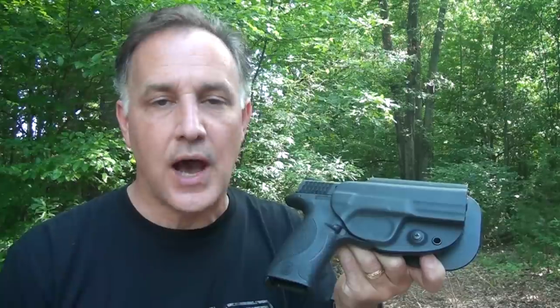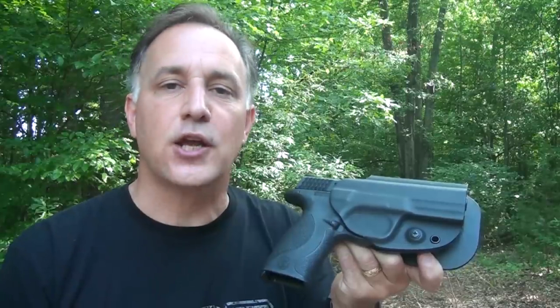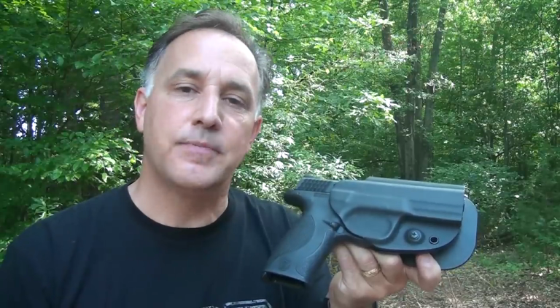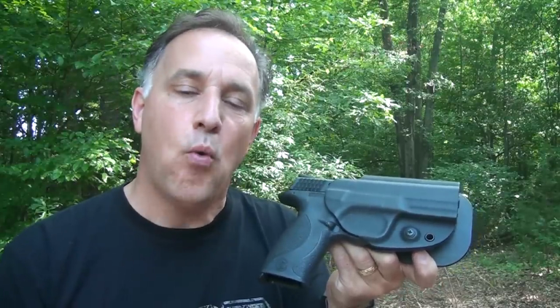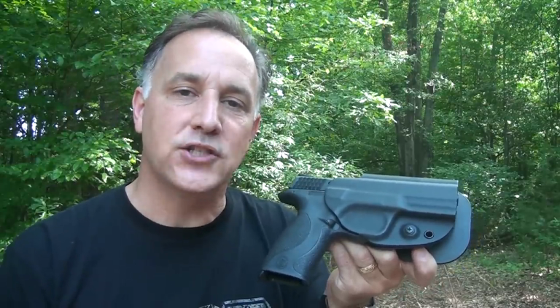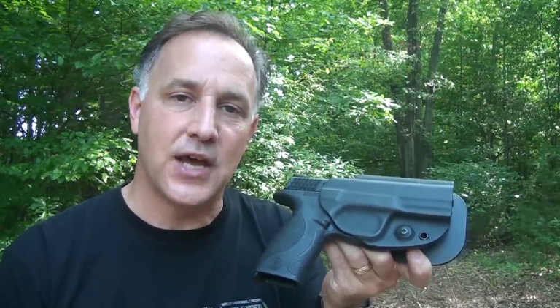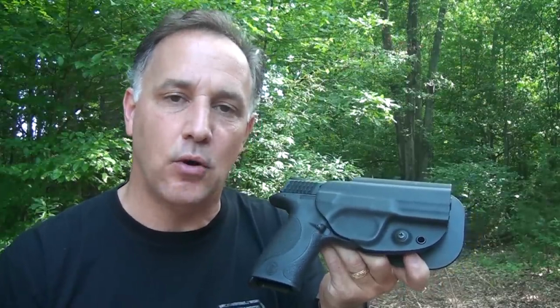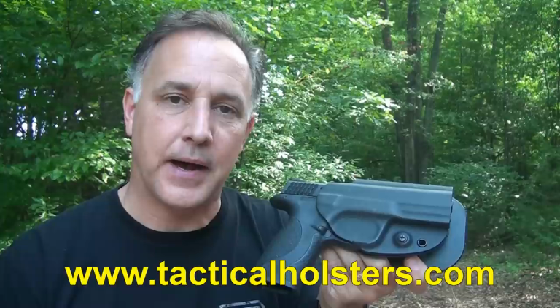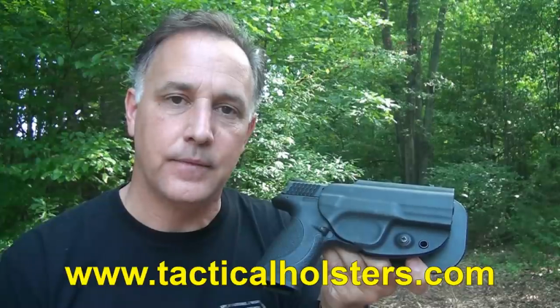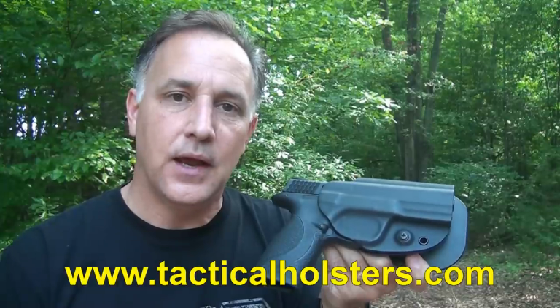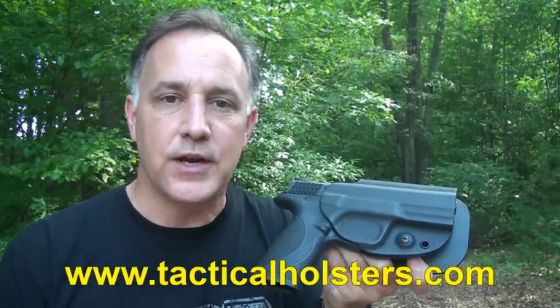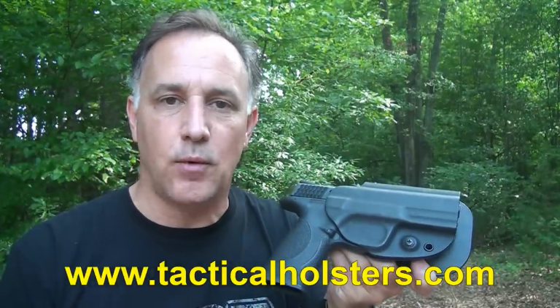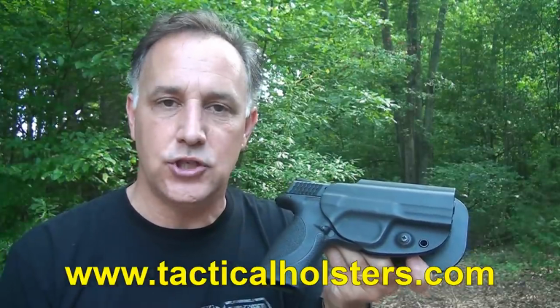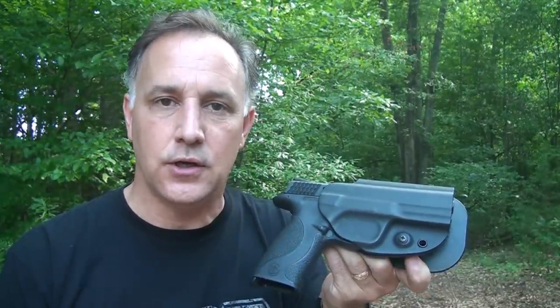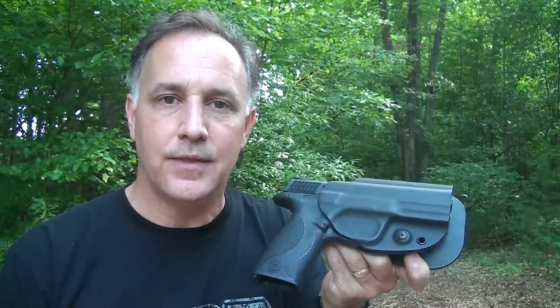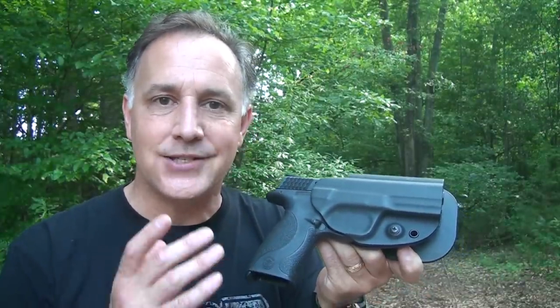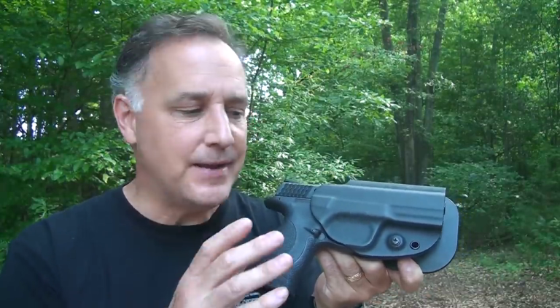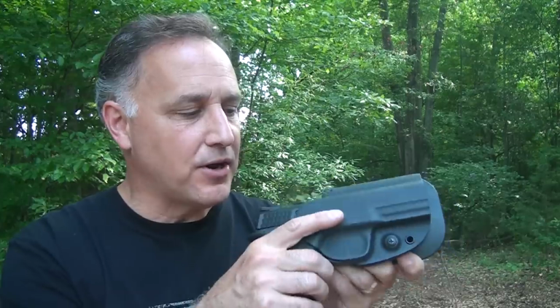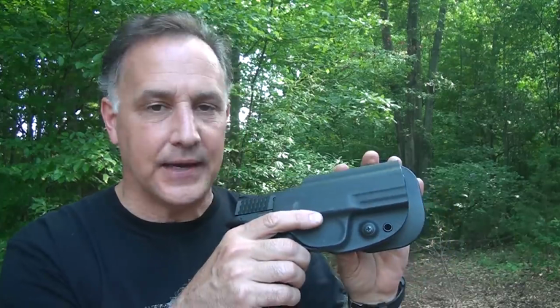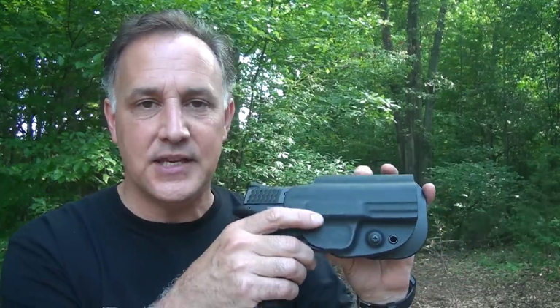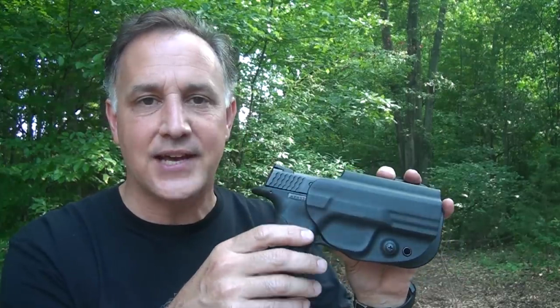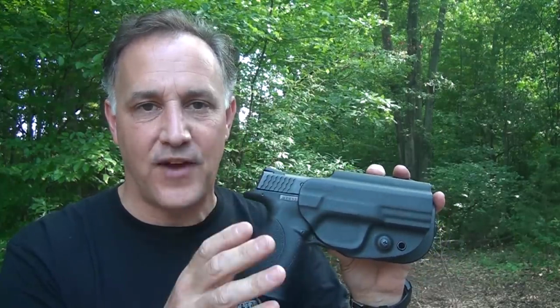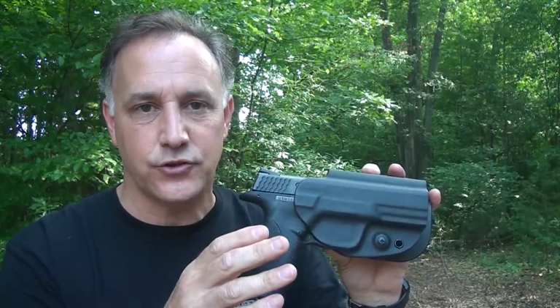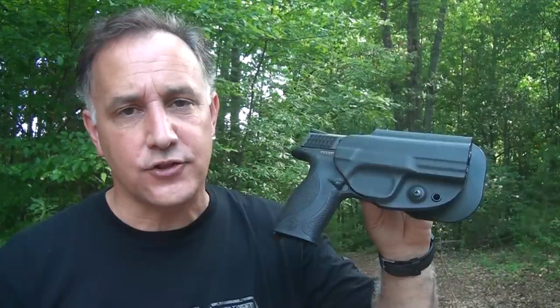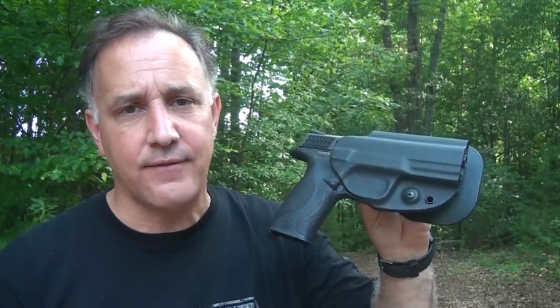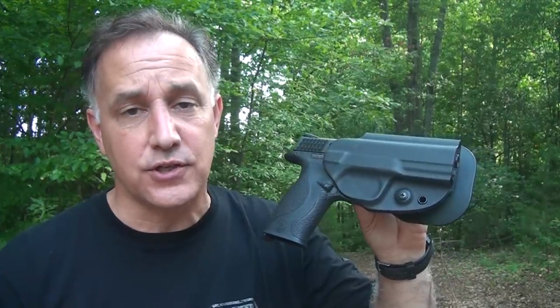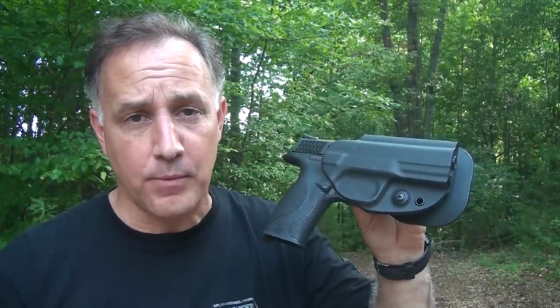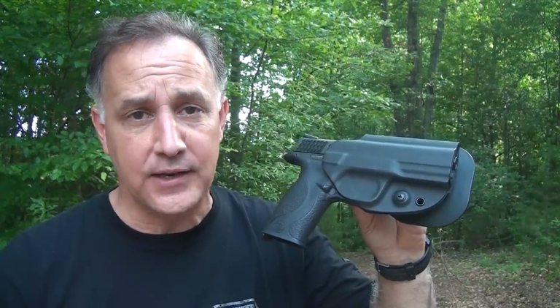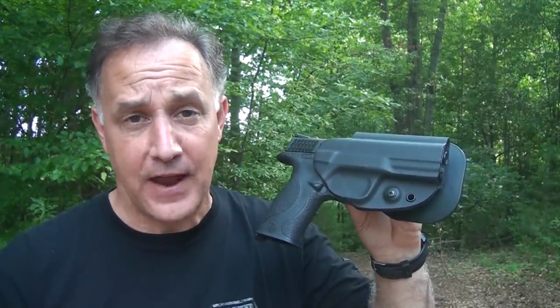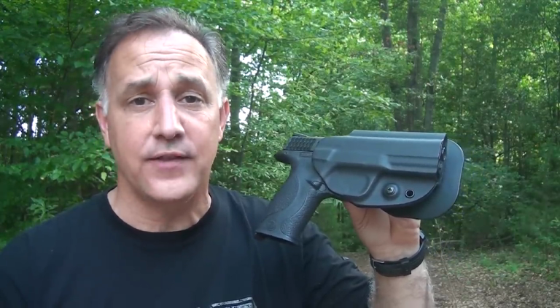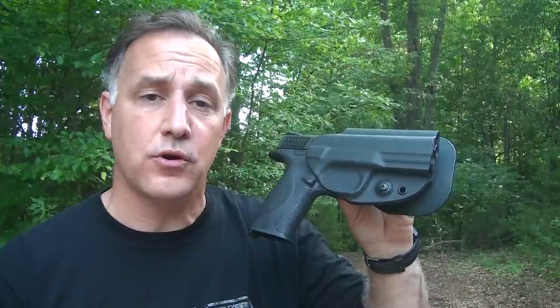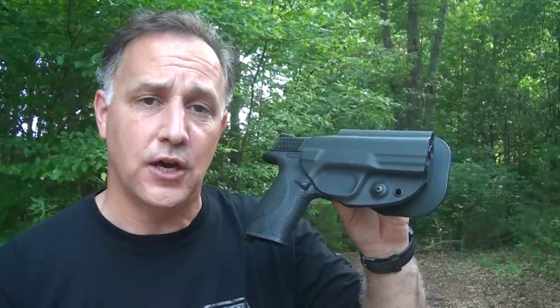I get a lot of questions about what is the best tactical holster to buy. And it's funny because I always tell them G-Code. That is the premier company. These guys are professionals. Now, Scott Evans, who is a former Marine, is the founder and the owner of G-Code.